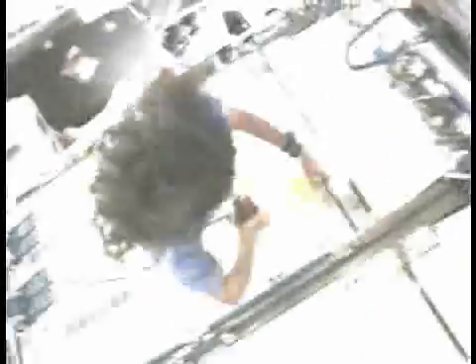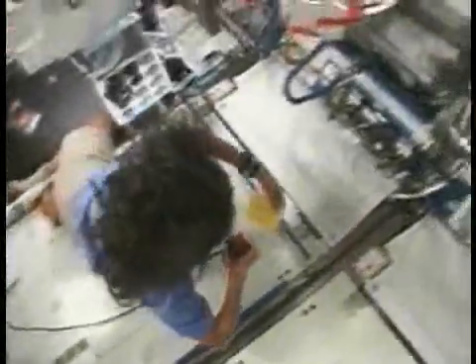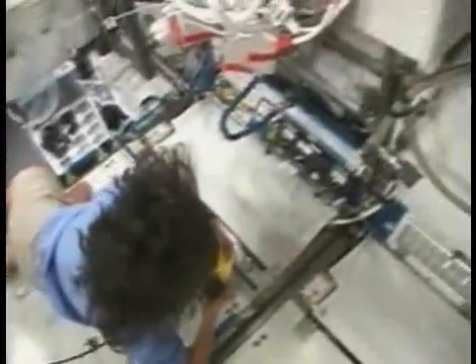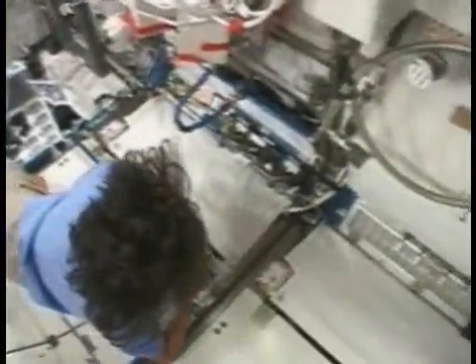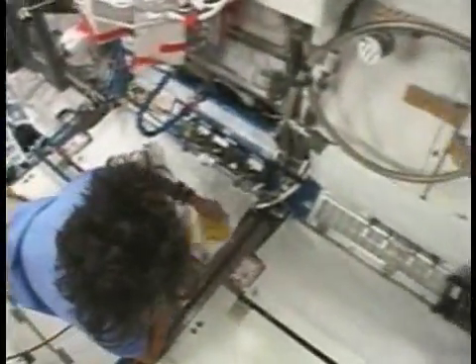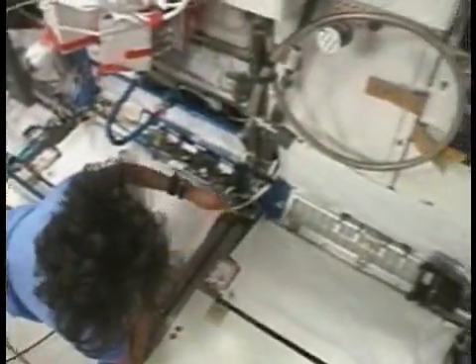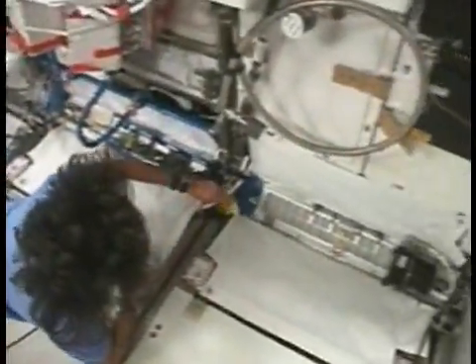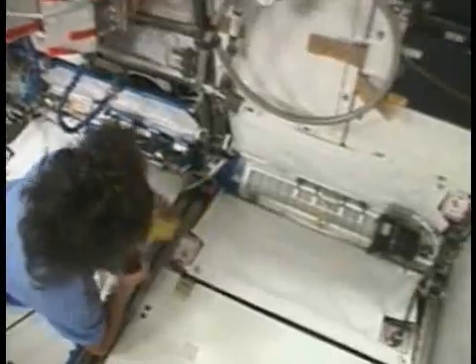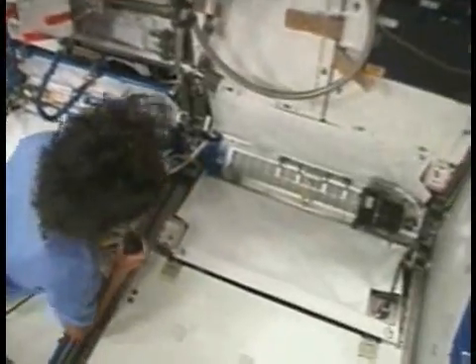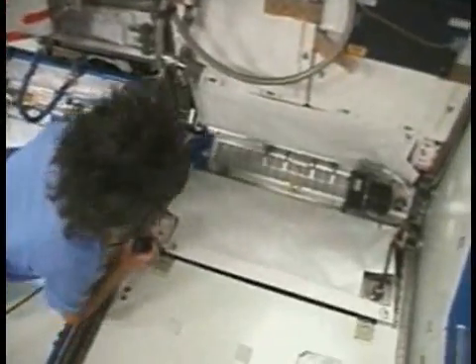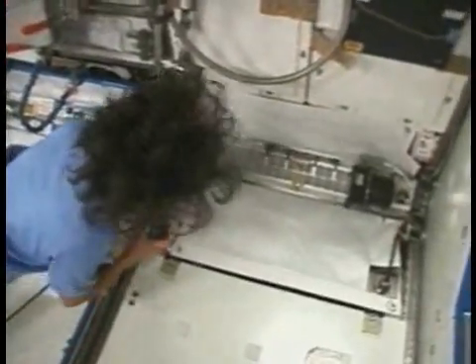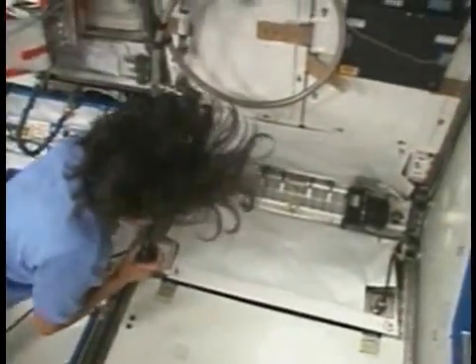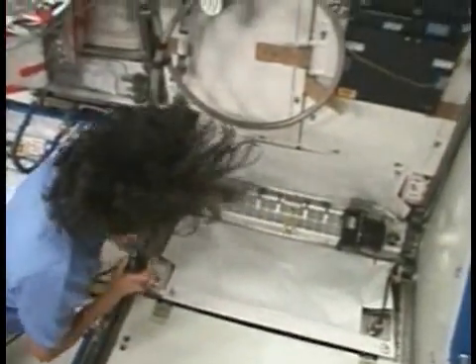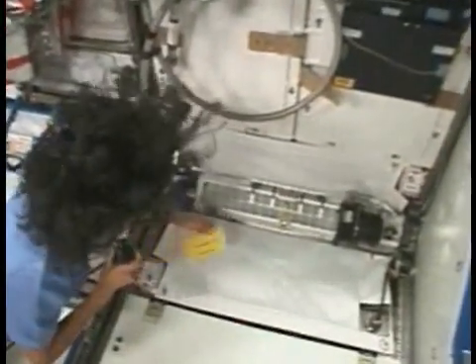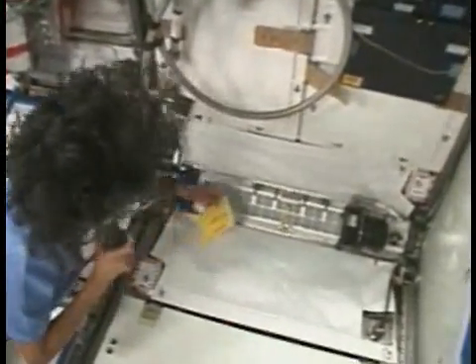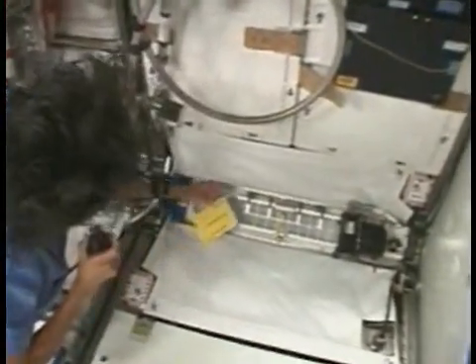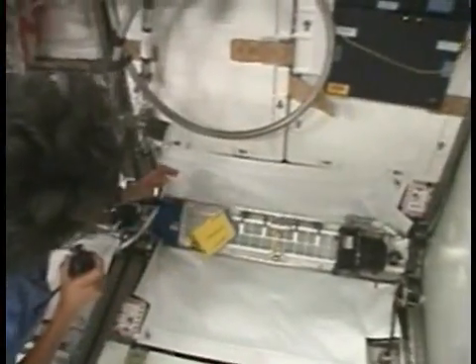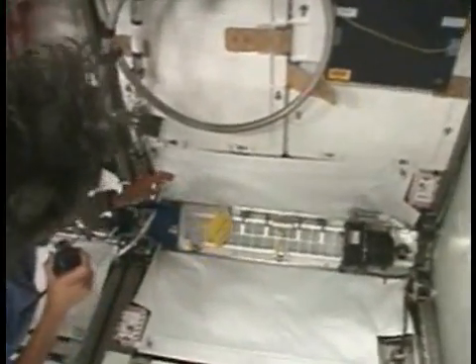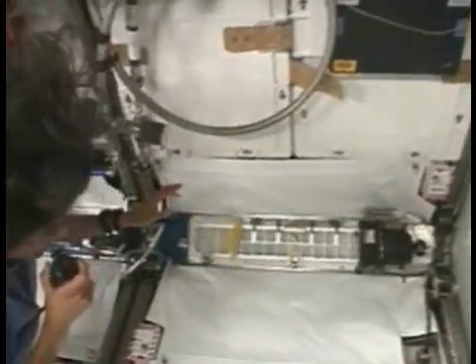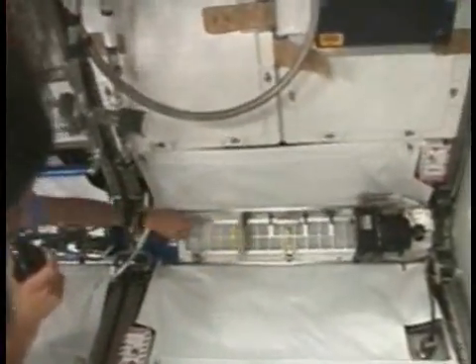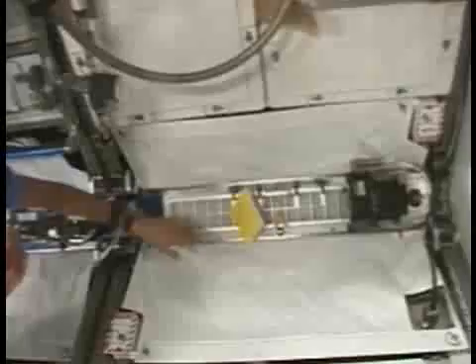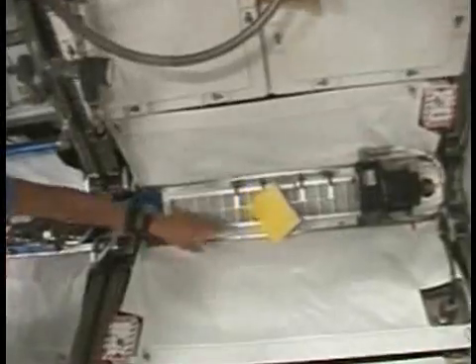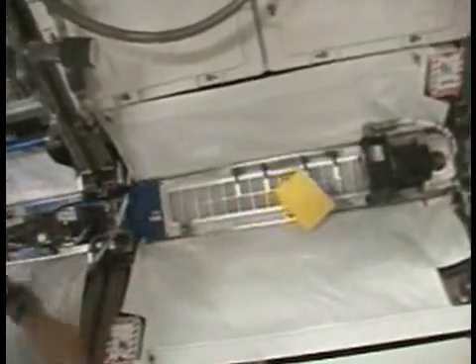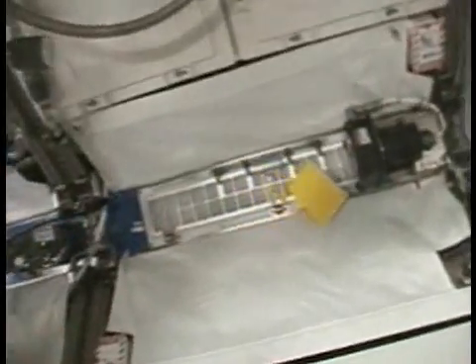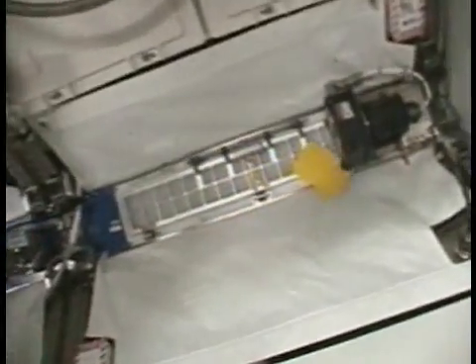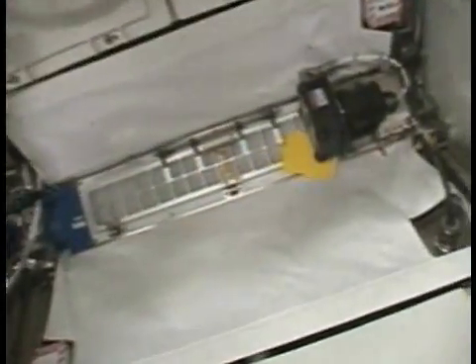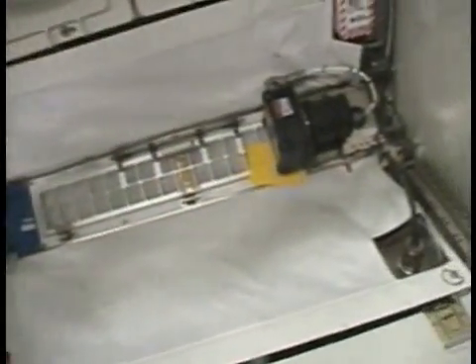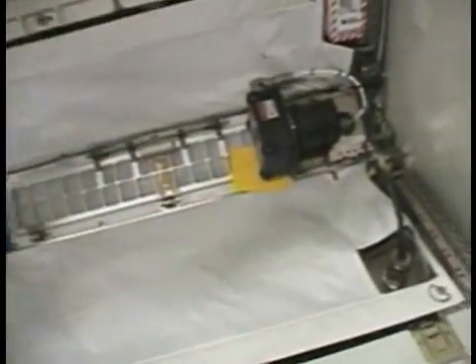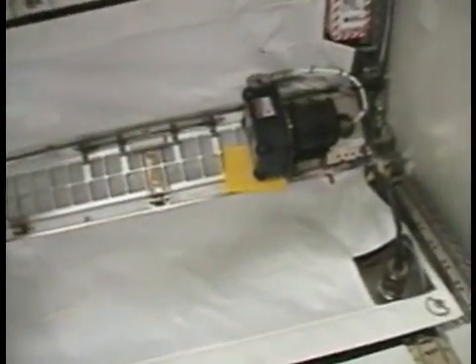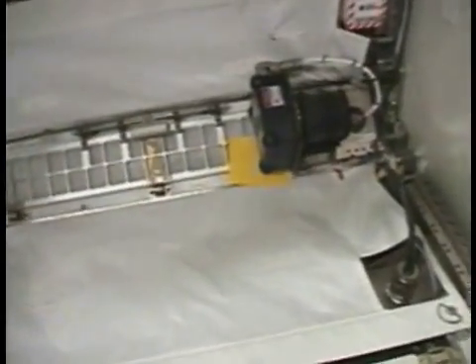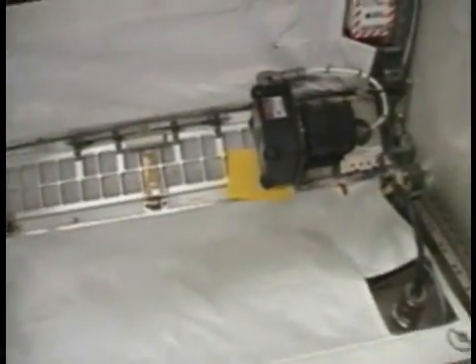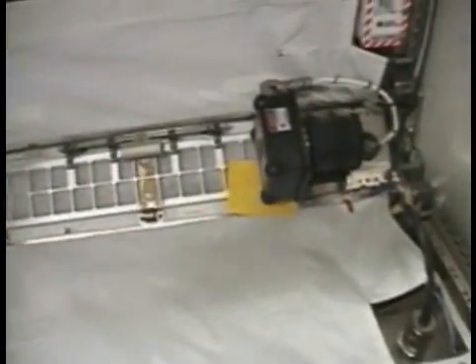Down here, throughout the spacecraft in the lab on the deck, there are filters which suck air in, as you can see with my card demonstrating that the air and particles get sucked into the filter.